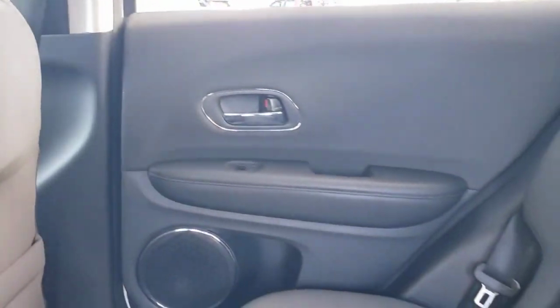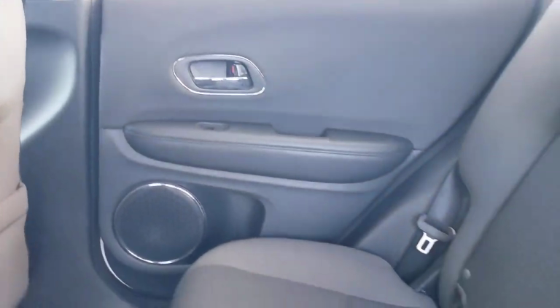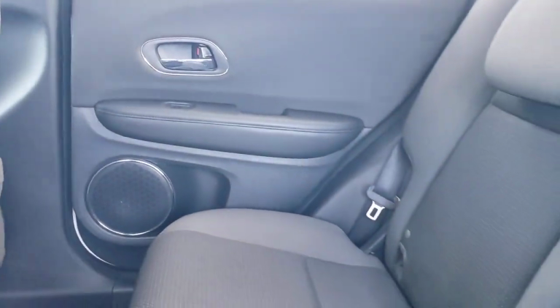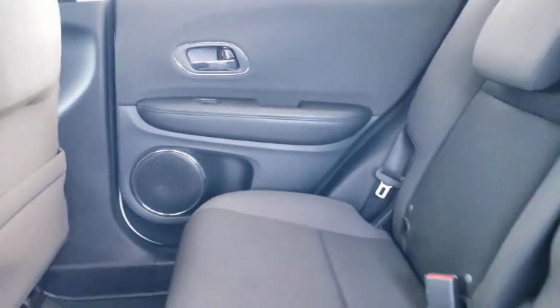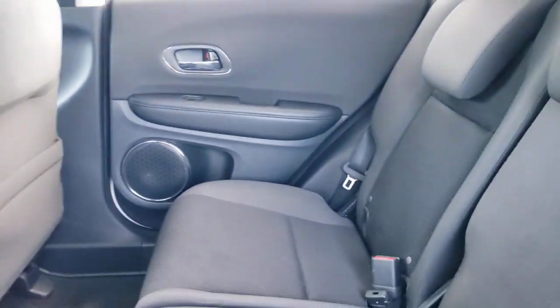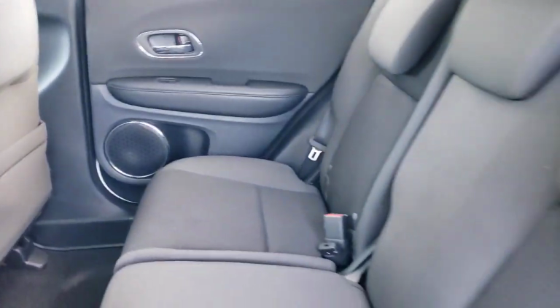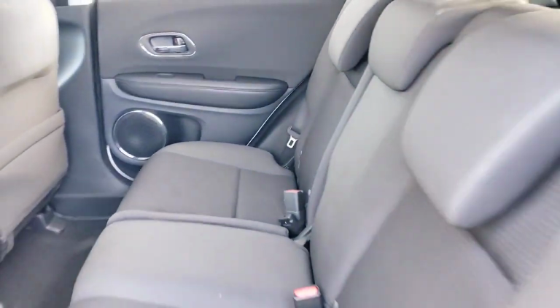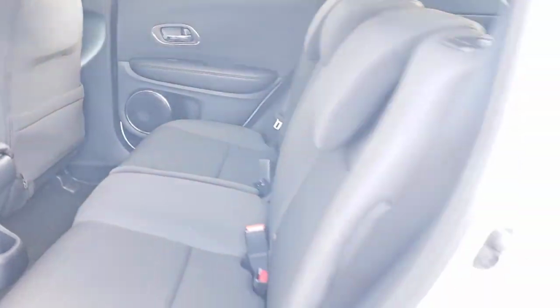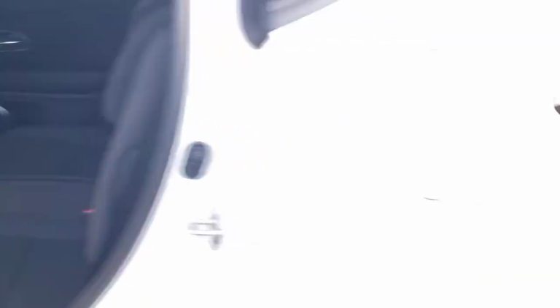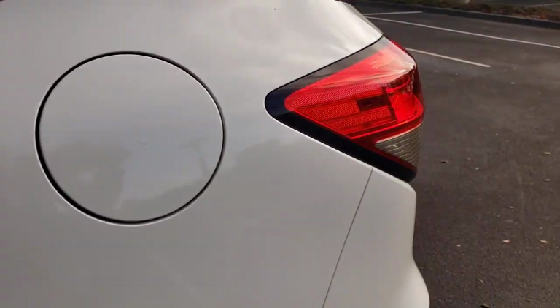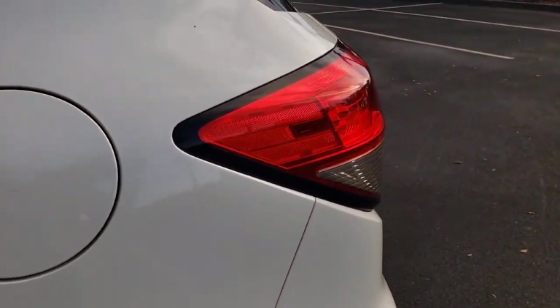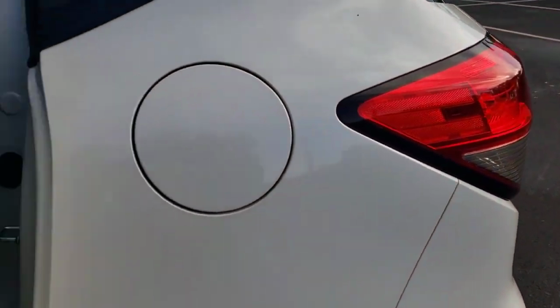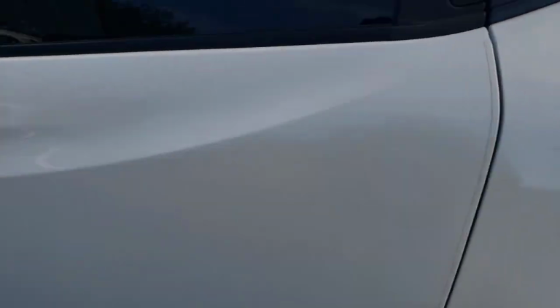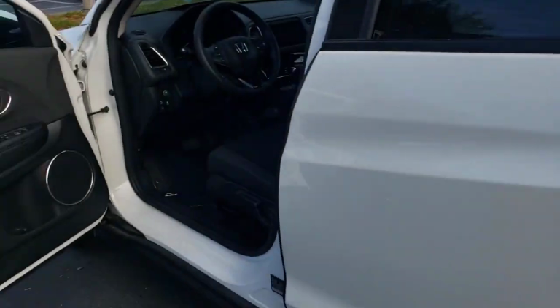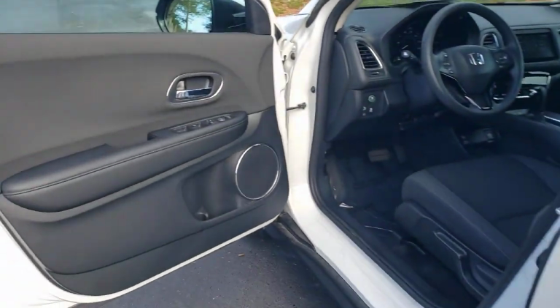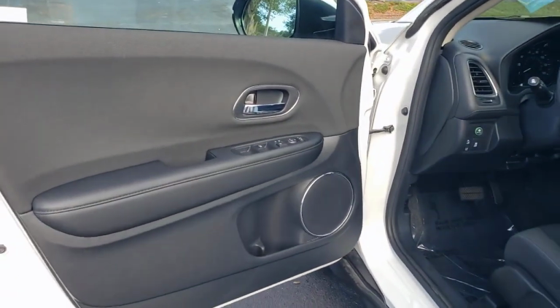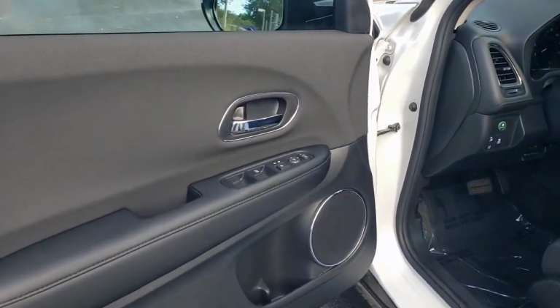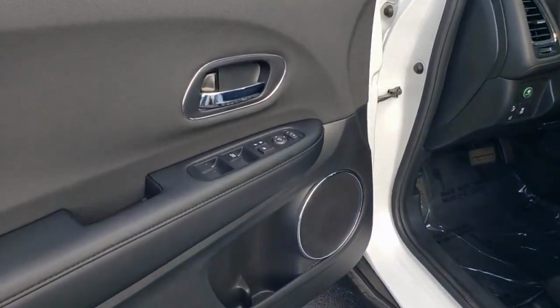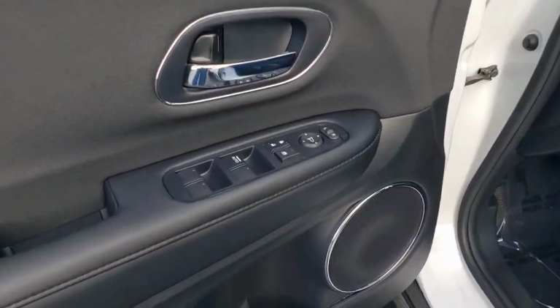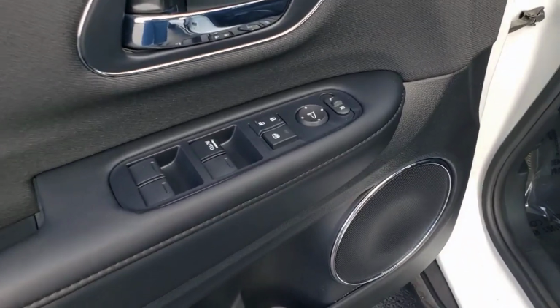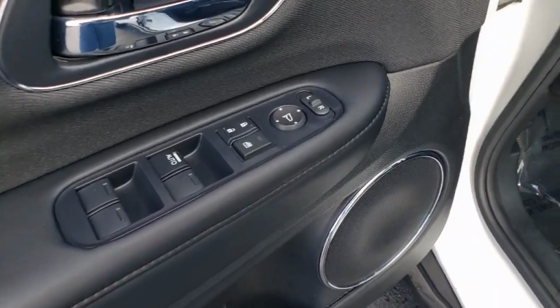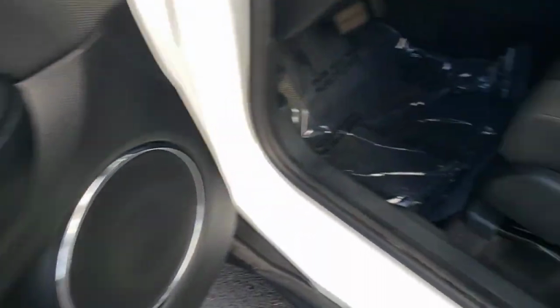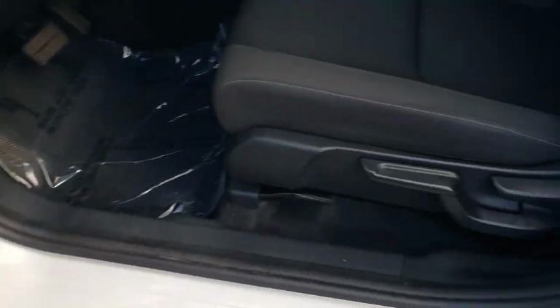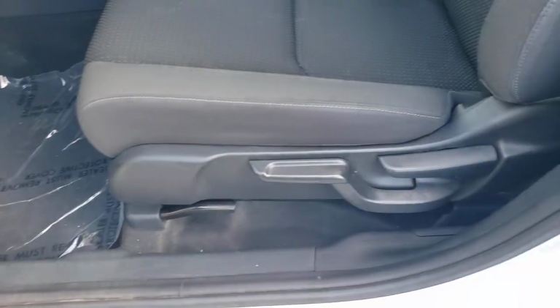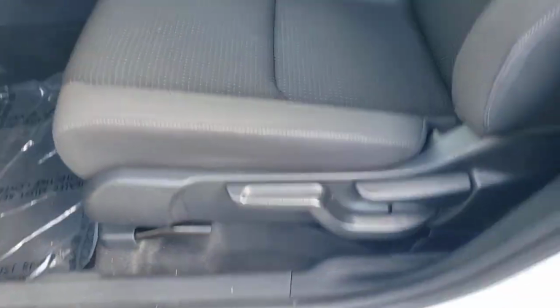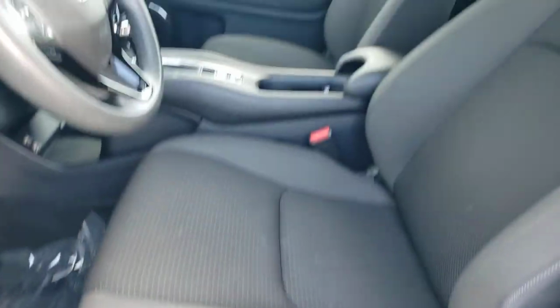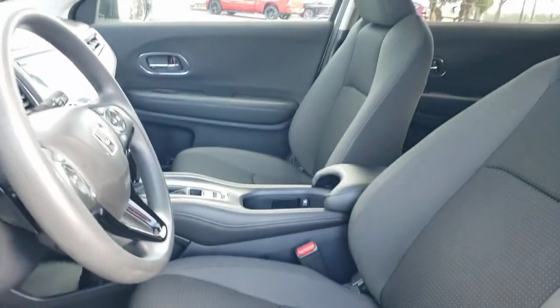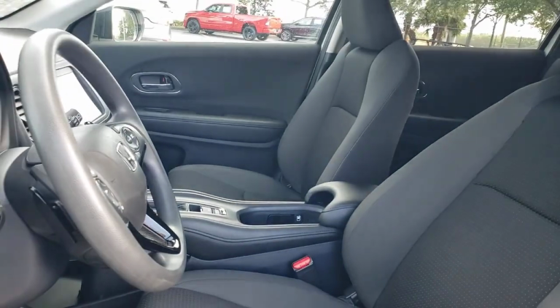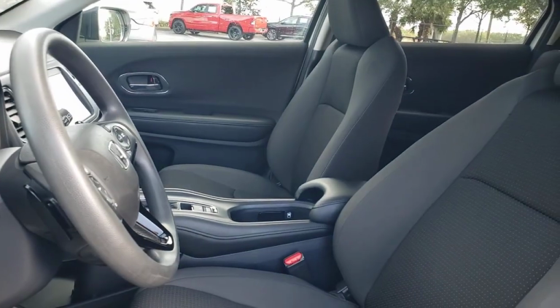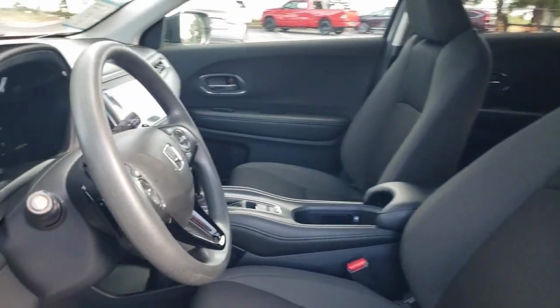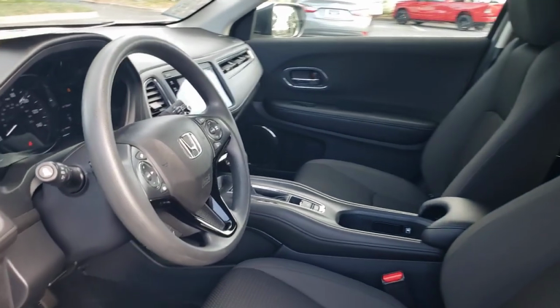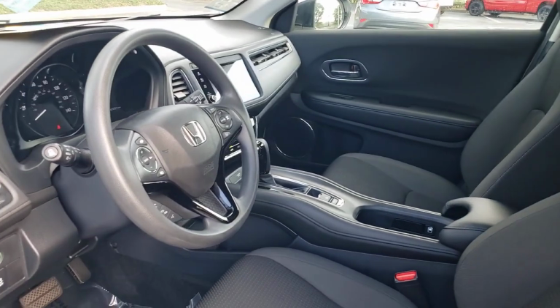Lane keeping assist, adaptive cruise control, keyless start, heated mirrors, satellite radio — there's so much to love about this practical, agile Honda HRV. Experience it for yourself. Take a test drive today.